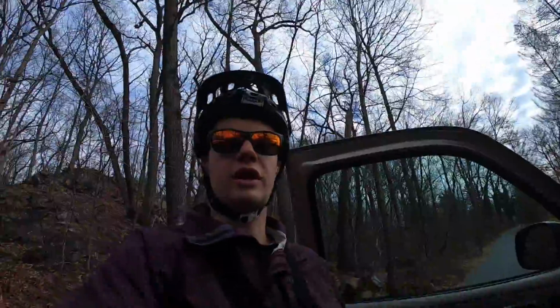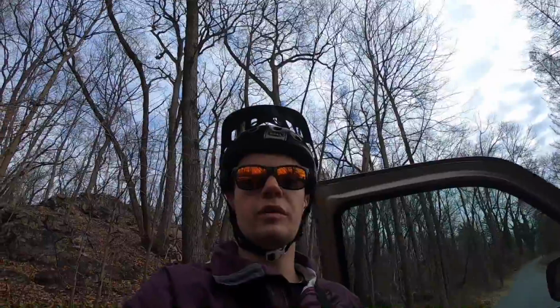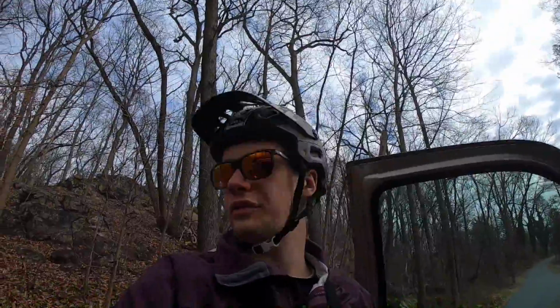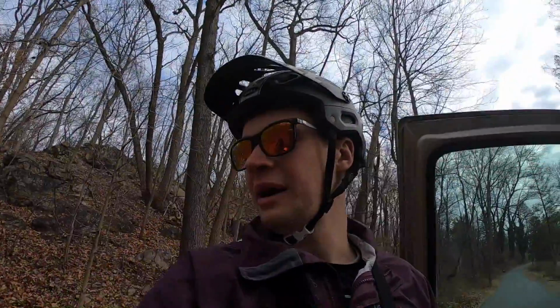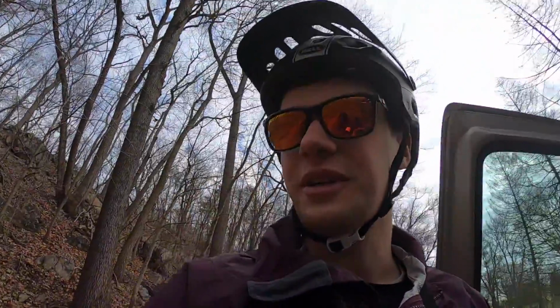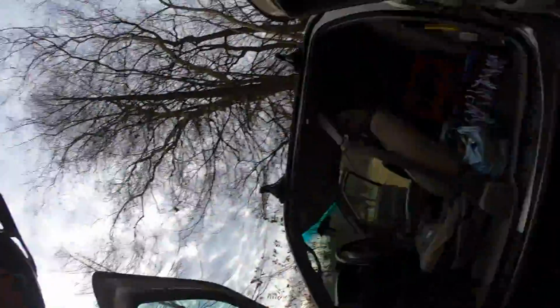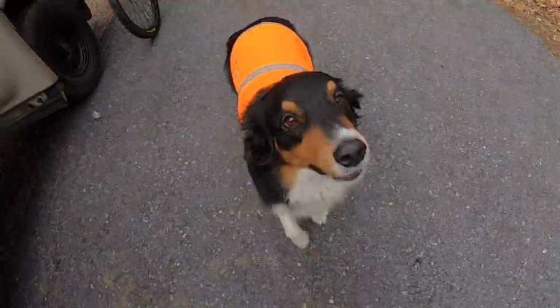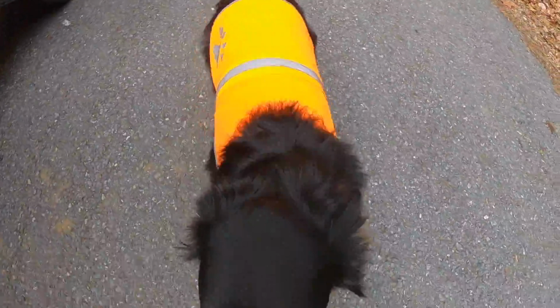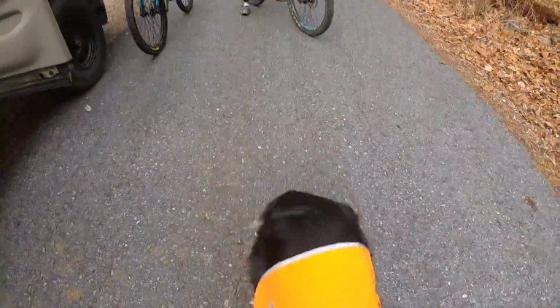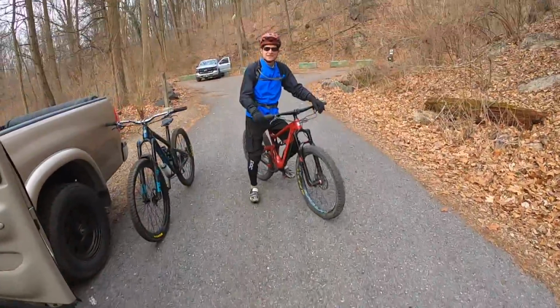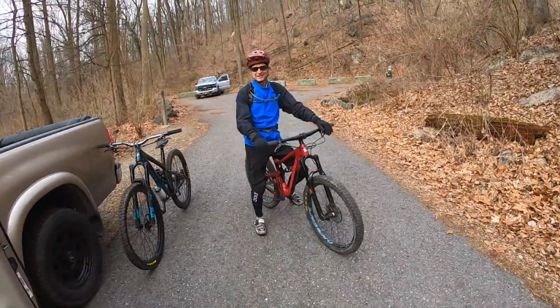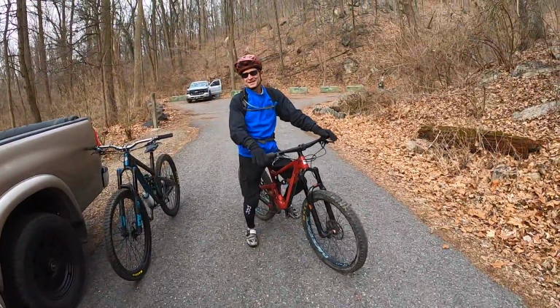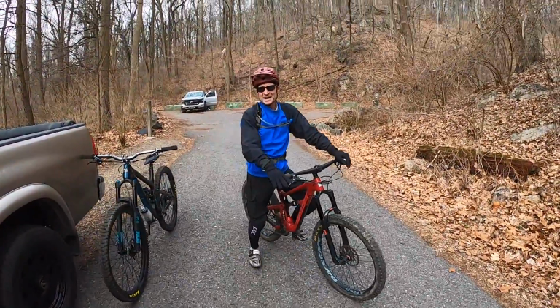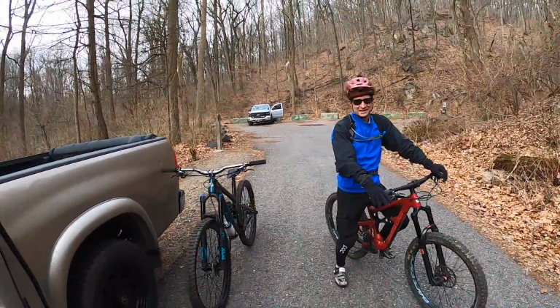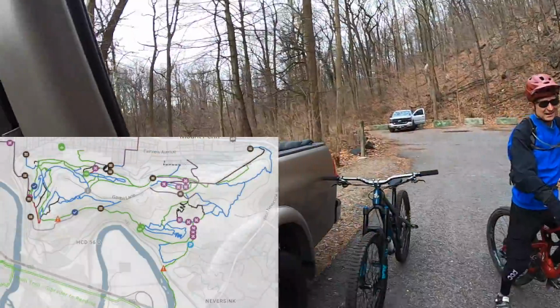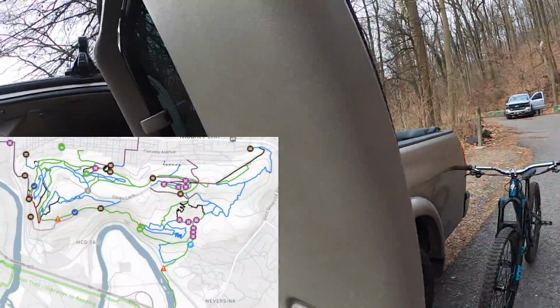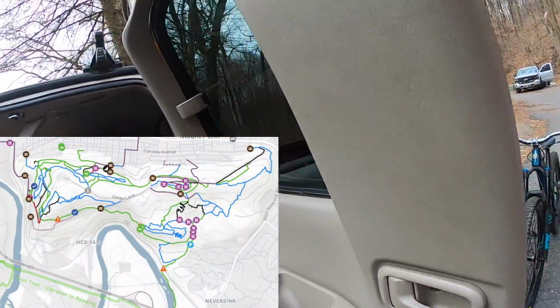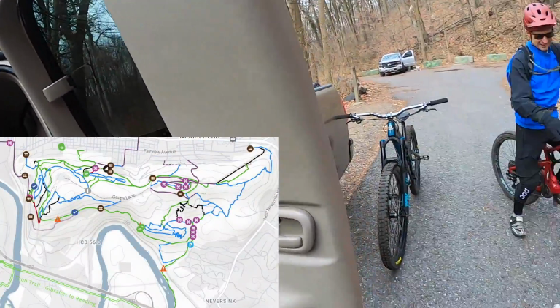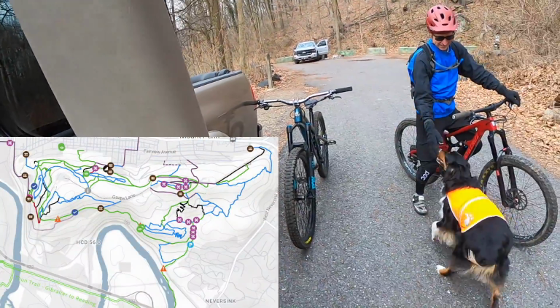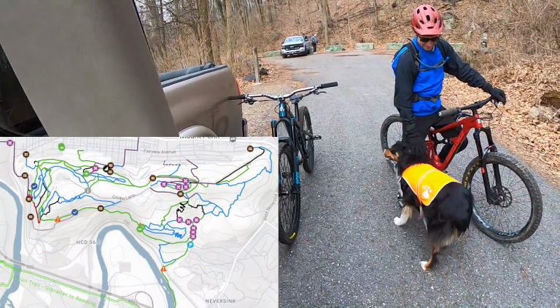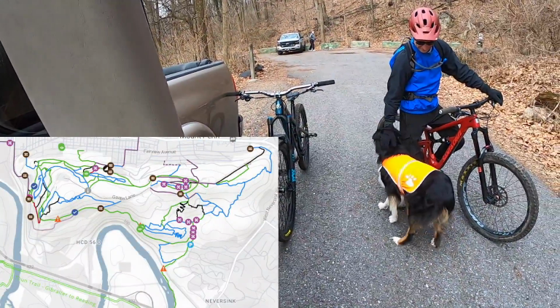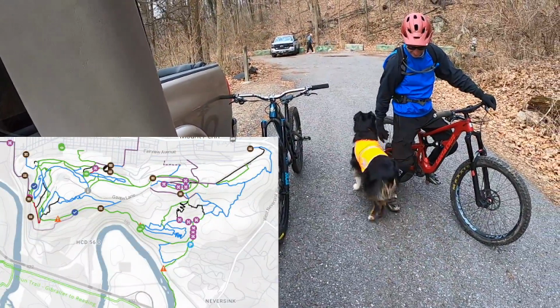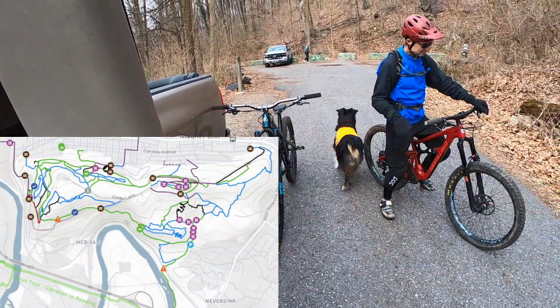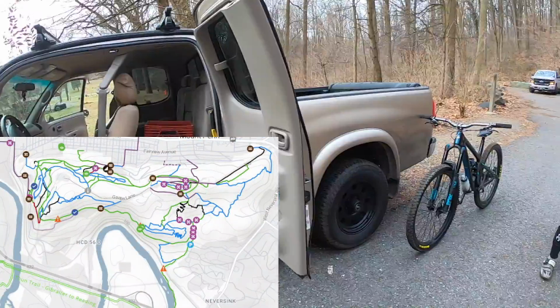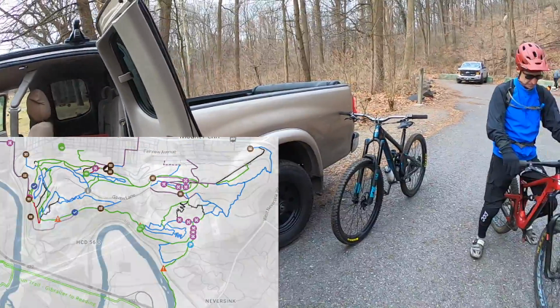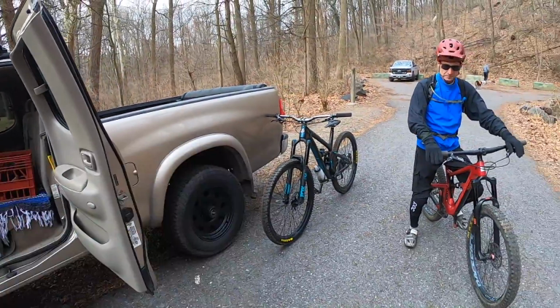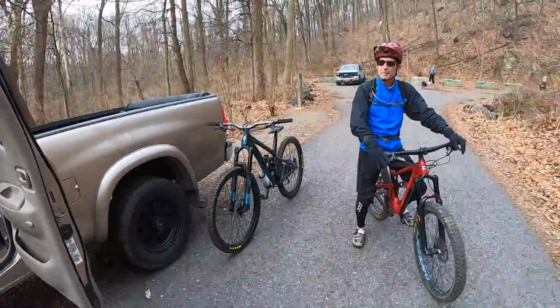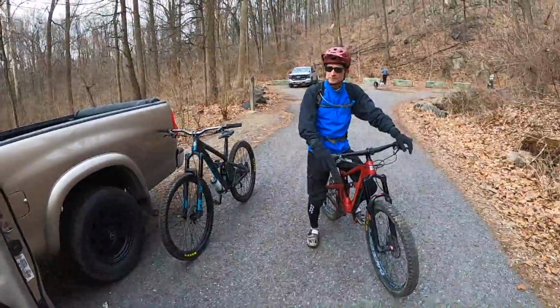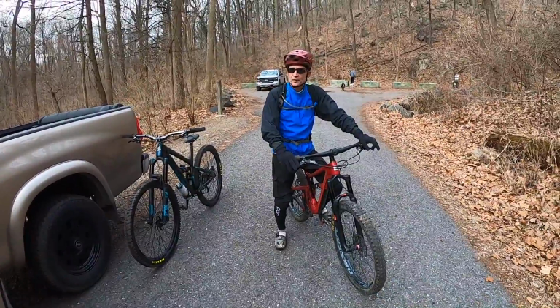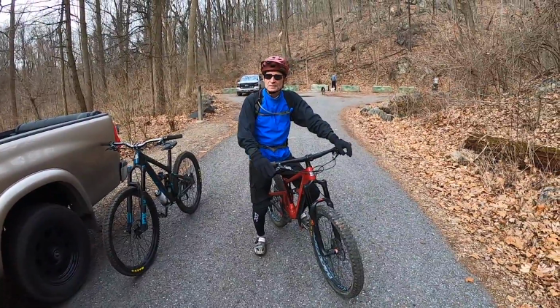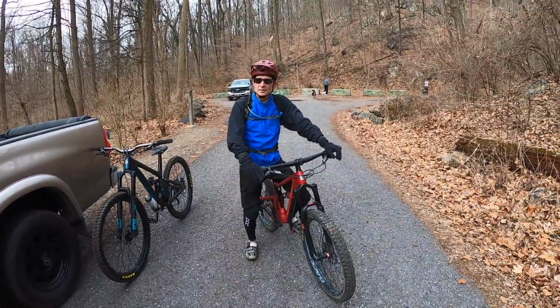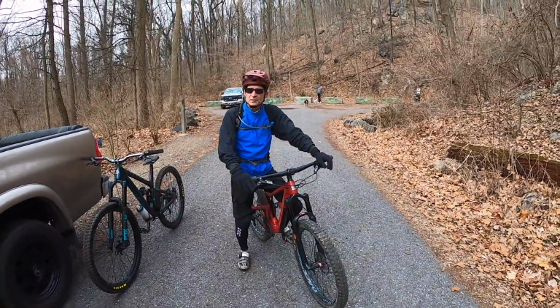Today we are up at NeverSink Mountain Preserve with our buddy Cosmo and our buddy Steve. We're going to show you some trails up at NeverSink, get you a little more accustomed to the mountain, check it out and help you make the most of your ride. So let's get going.